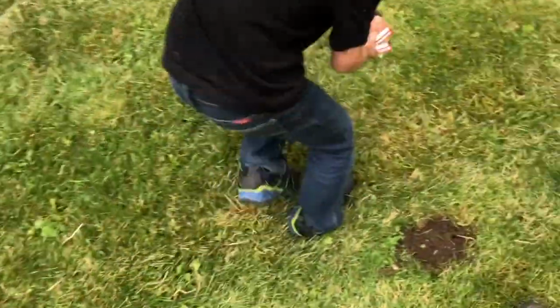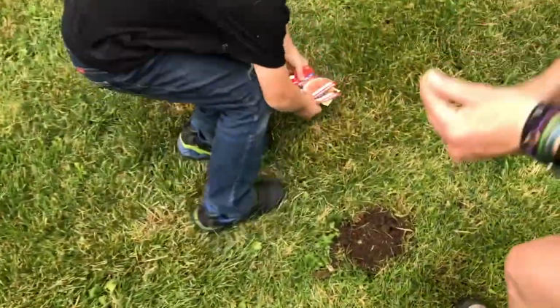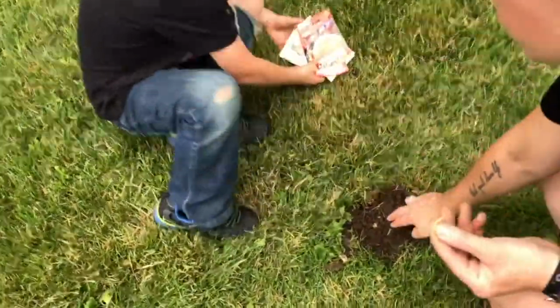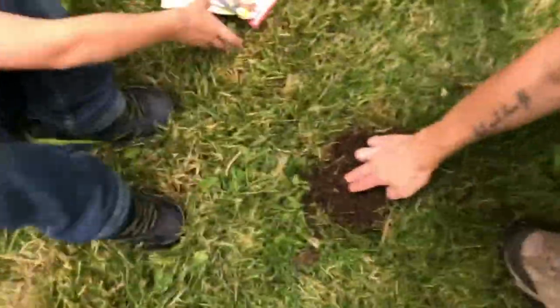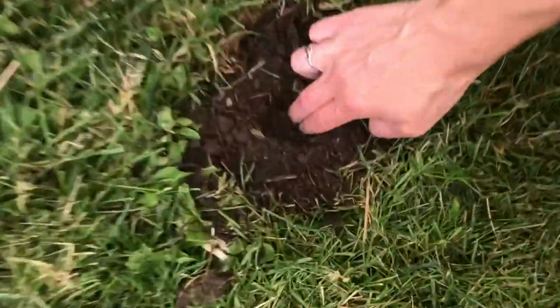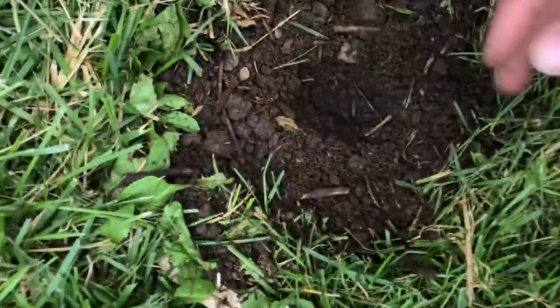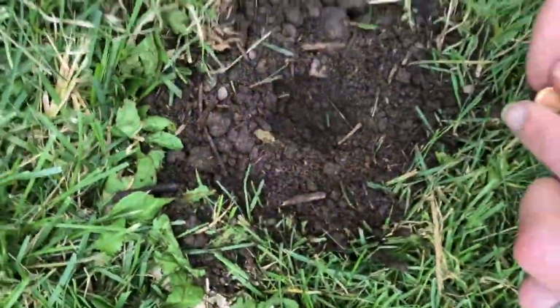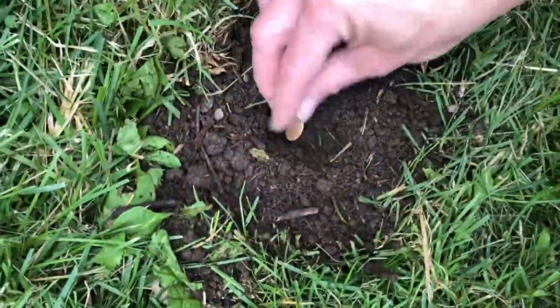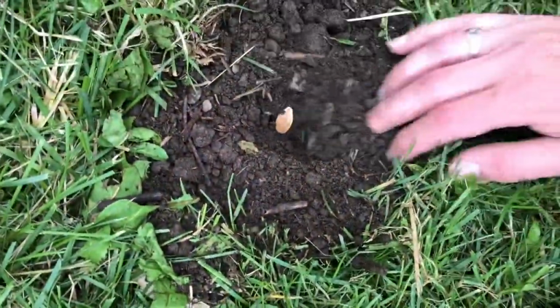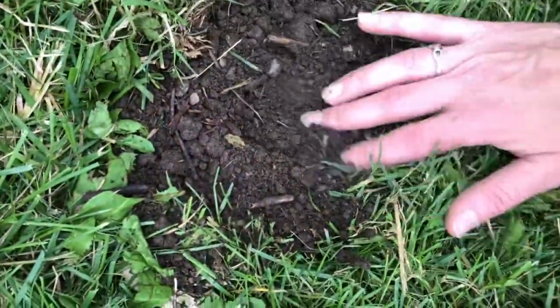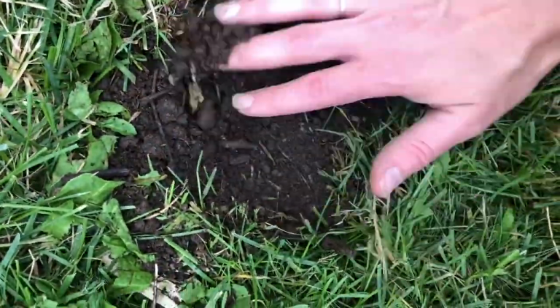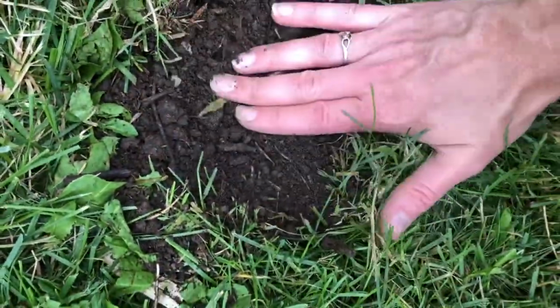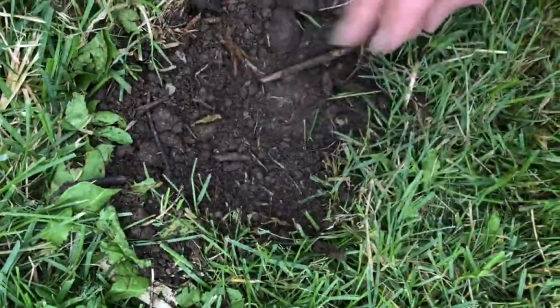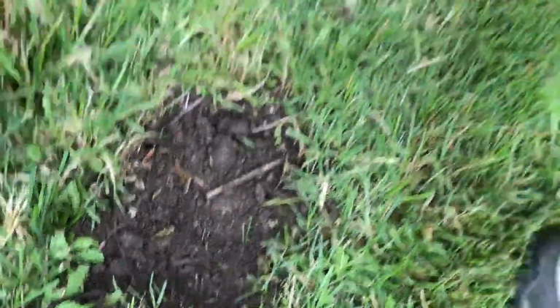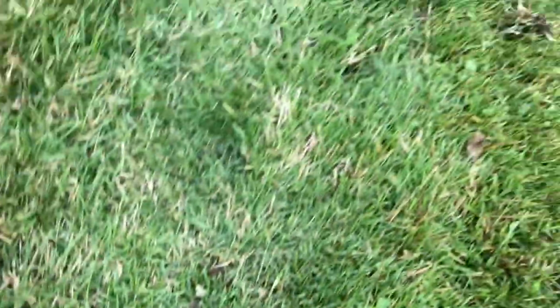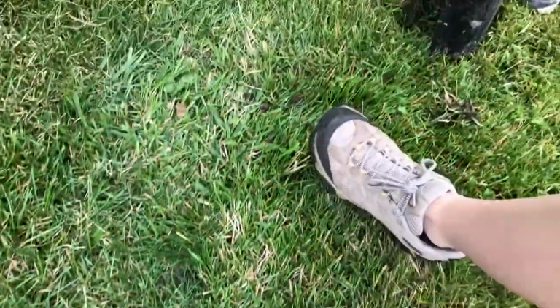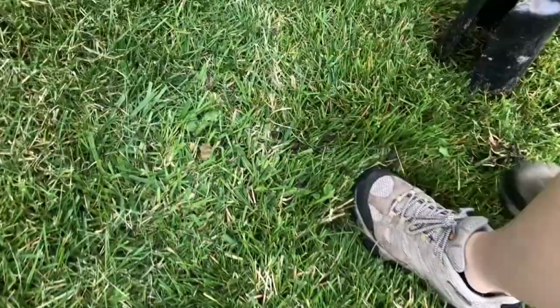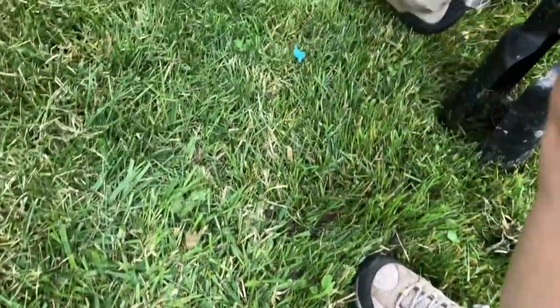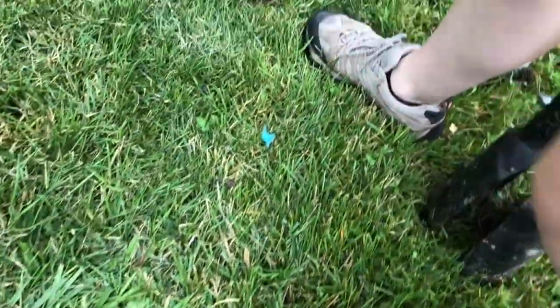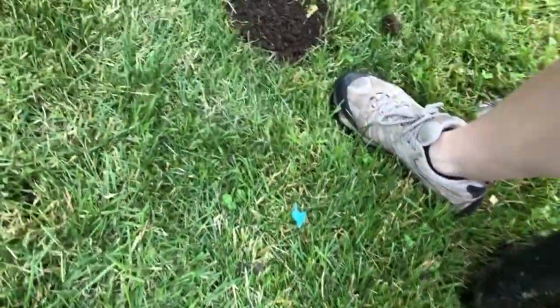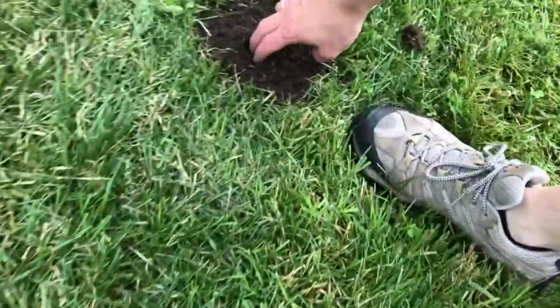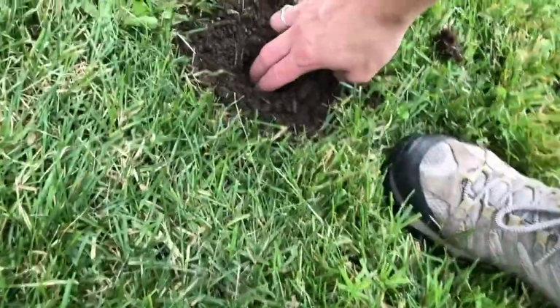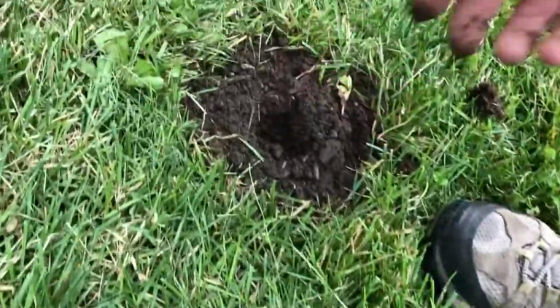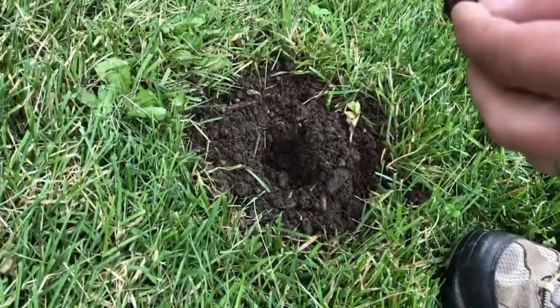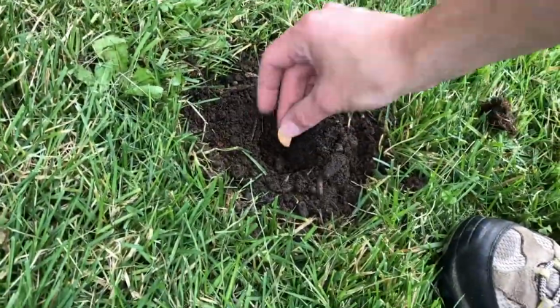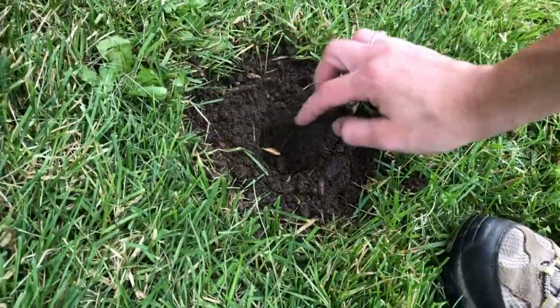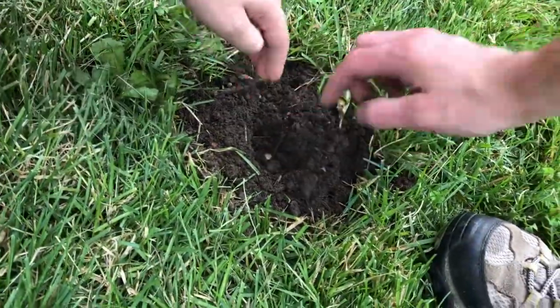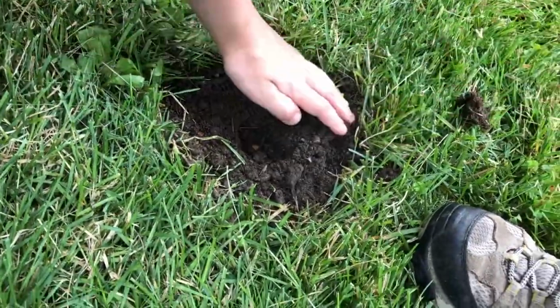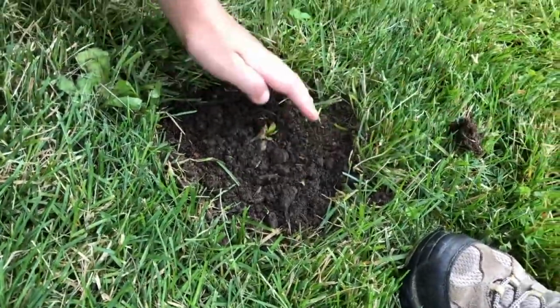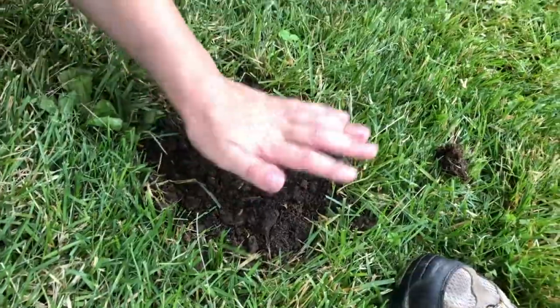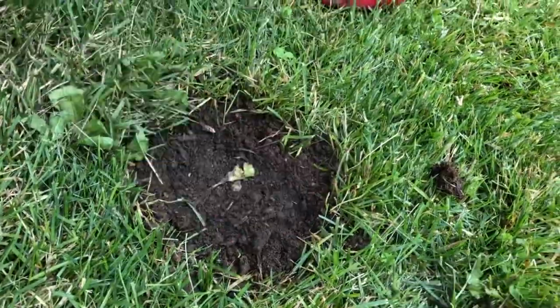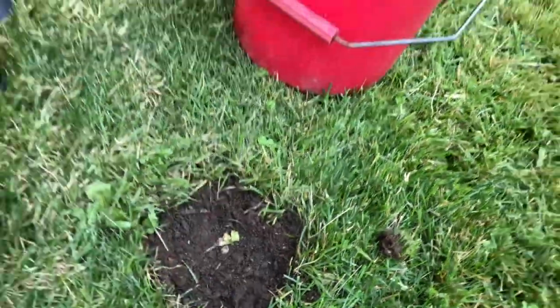I'm going to put one here, and one over here. Cover it up.